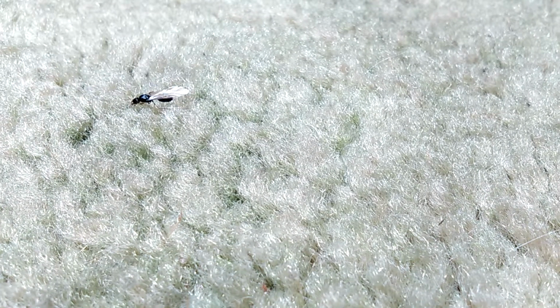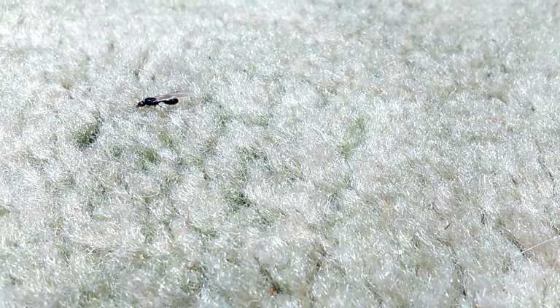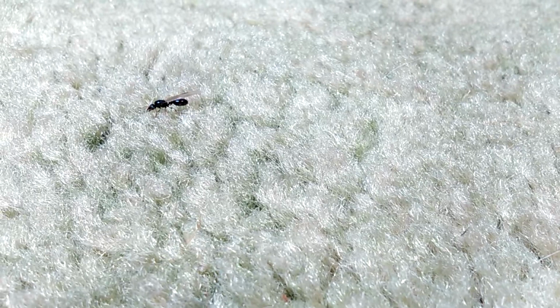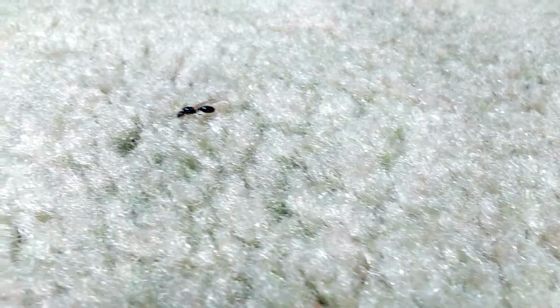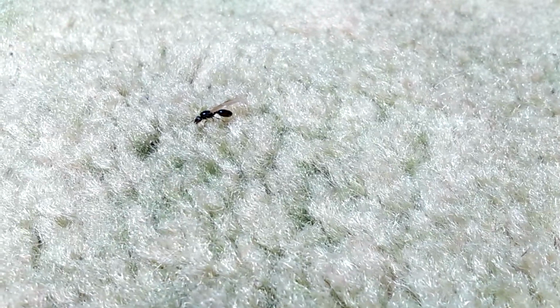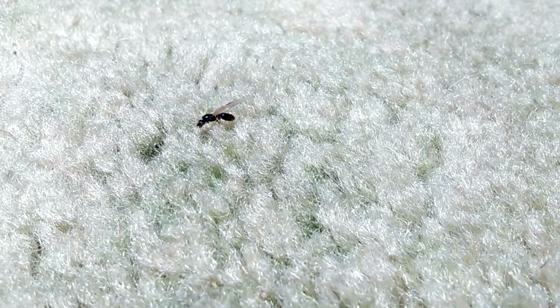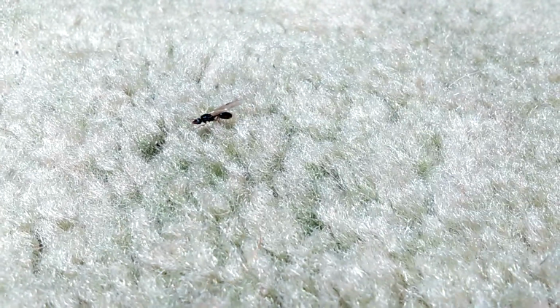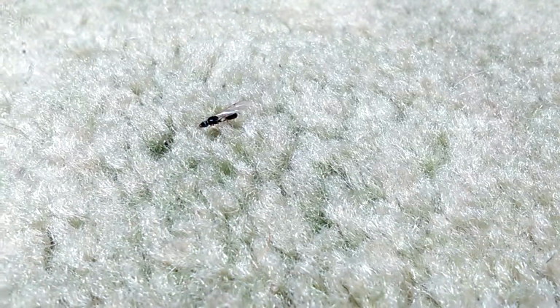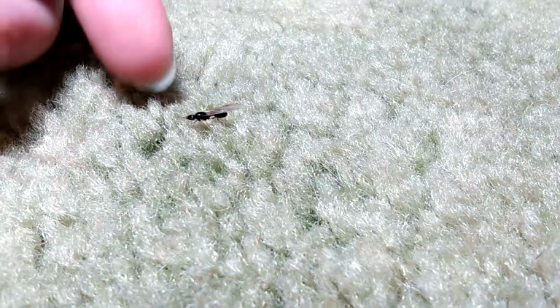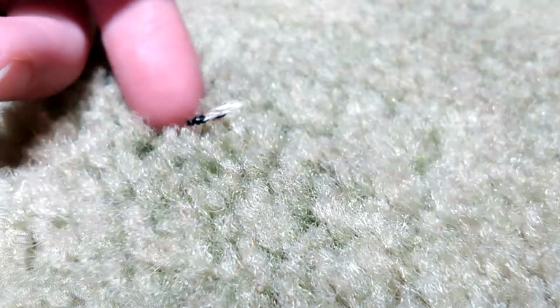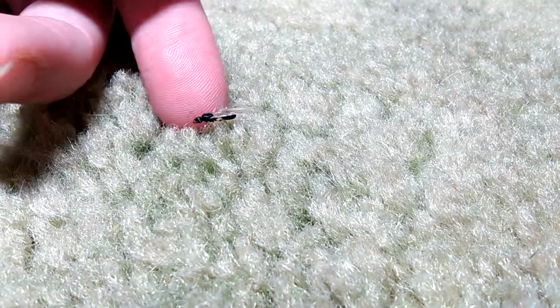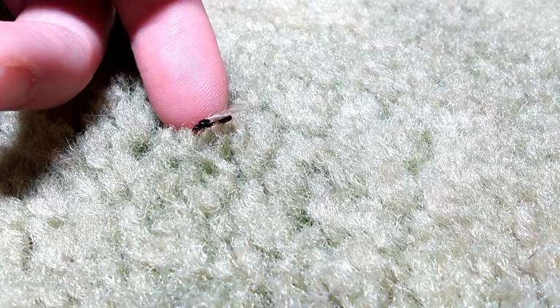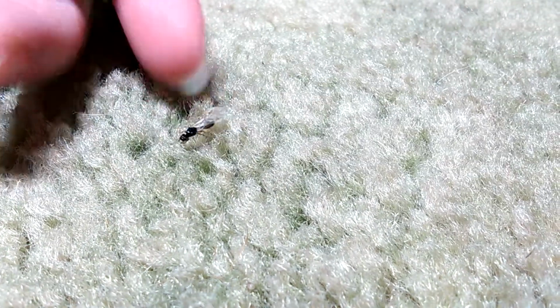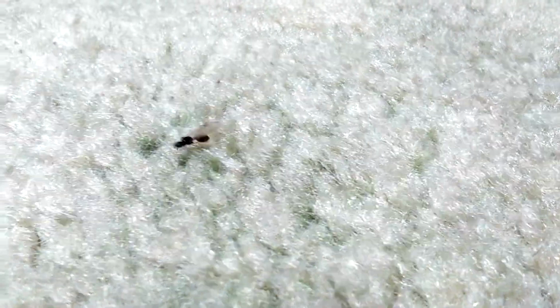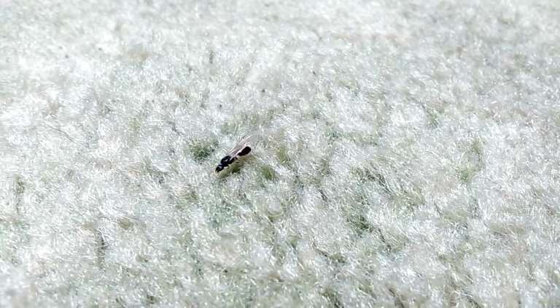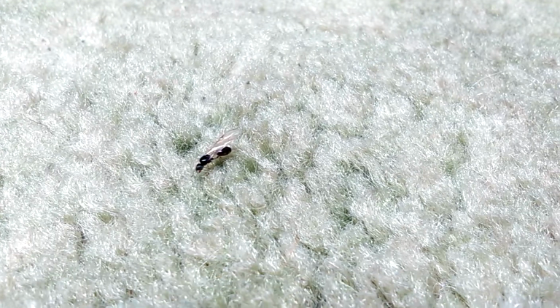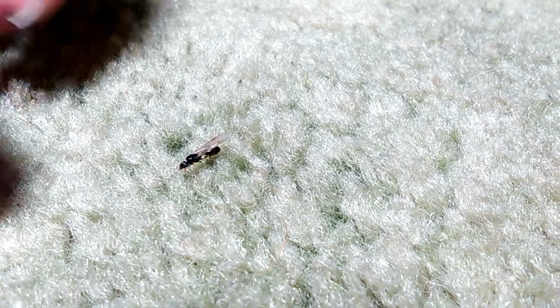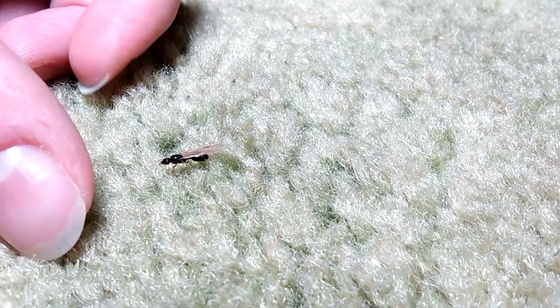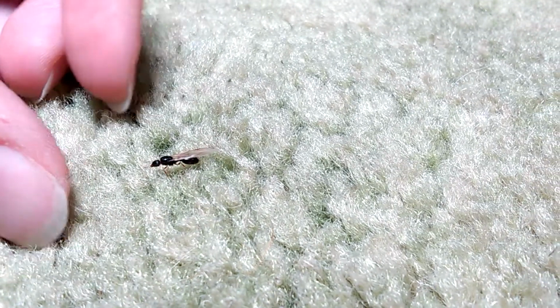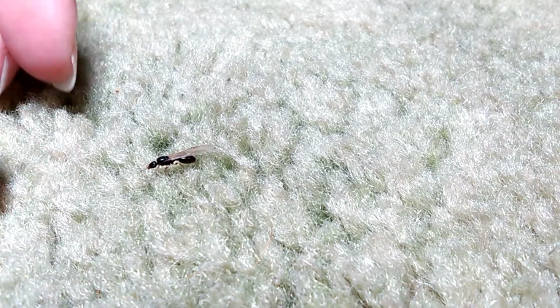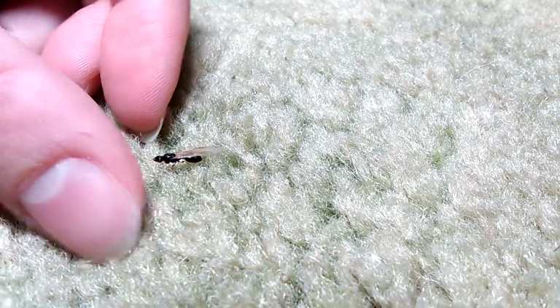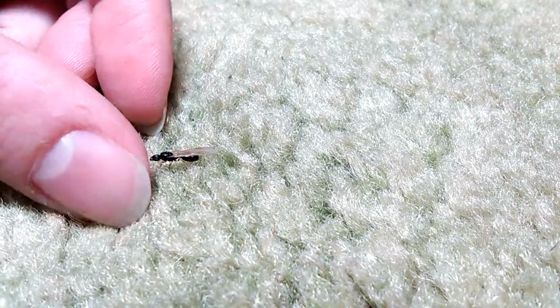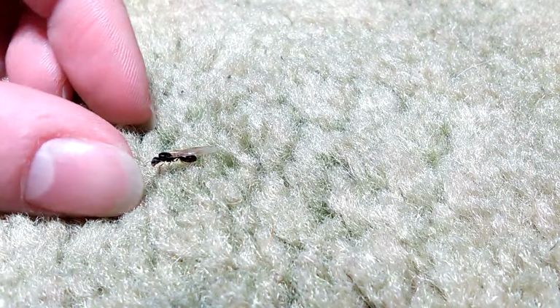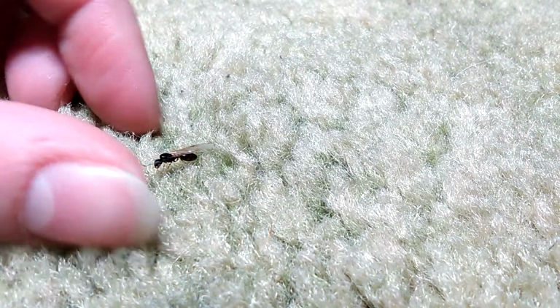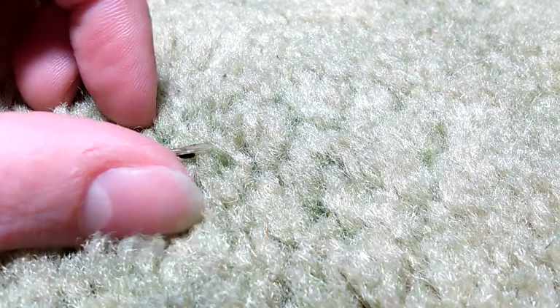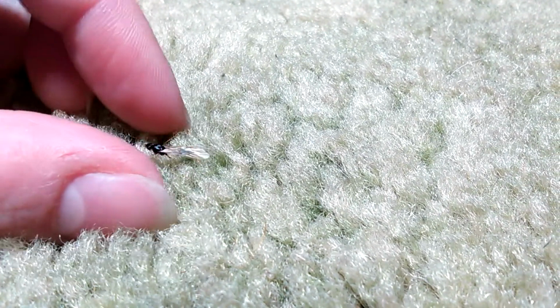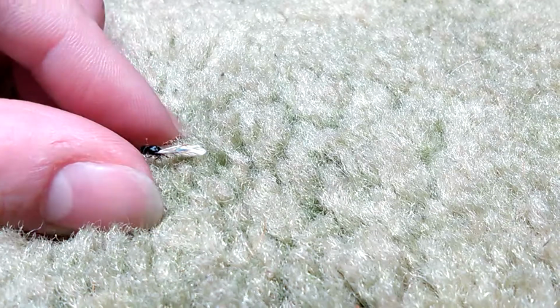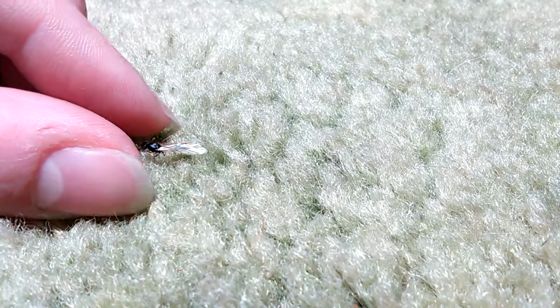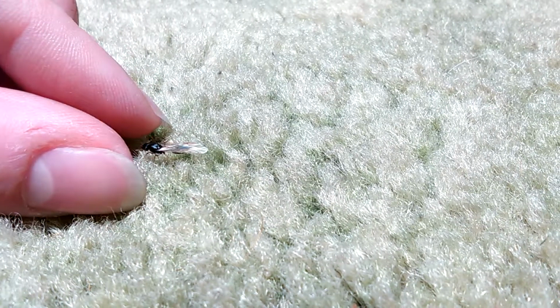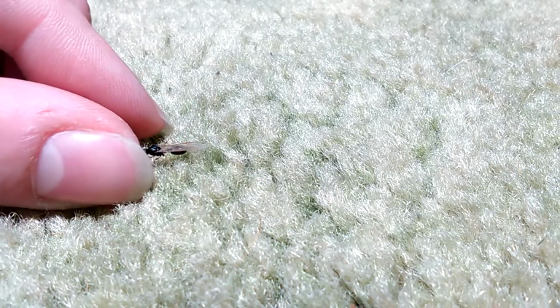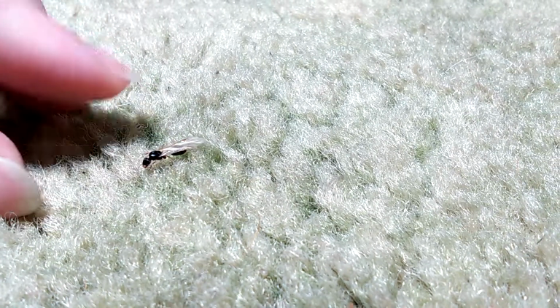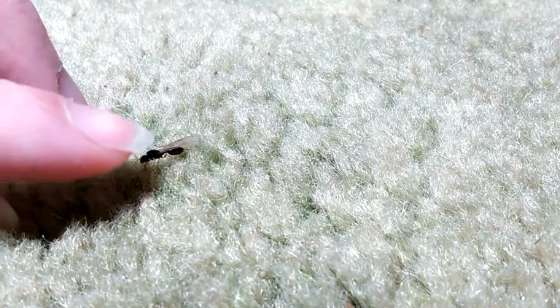This is a tetraqueen — I never actually bothered to ID them, but I'm pretty sure it's a tetraqueen. She's way smaller than the queen that they're going to have to de-wing, so it's actually going to be harder than for them.